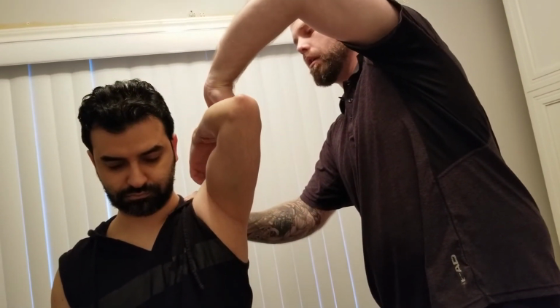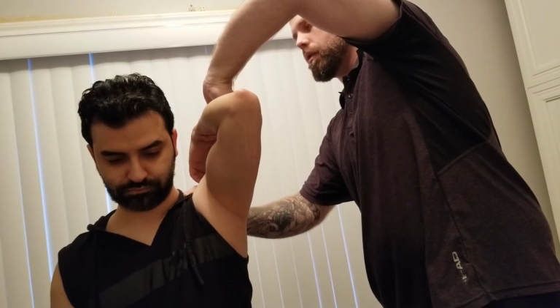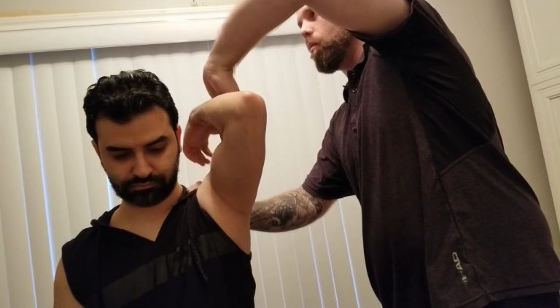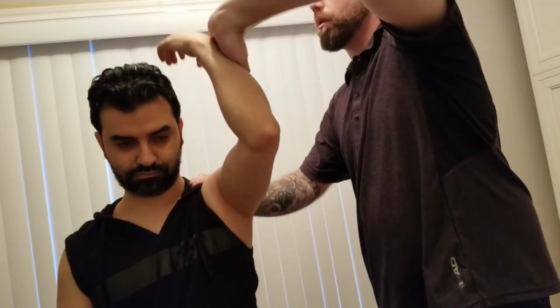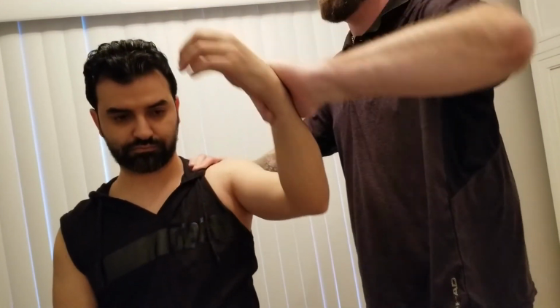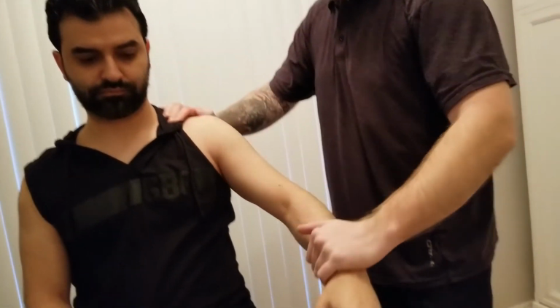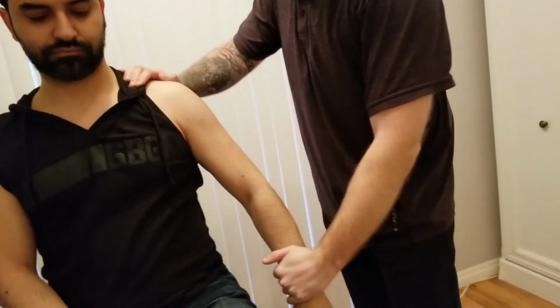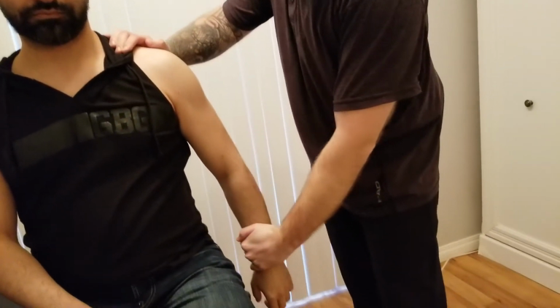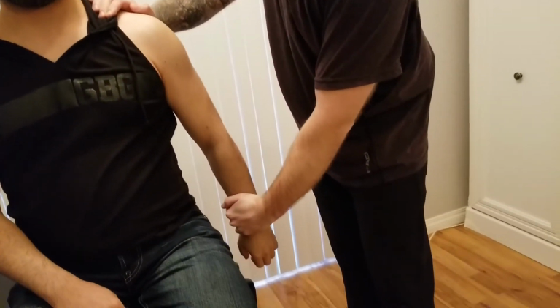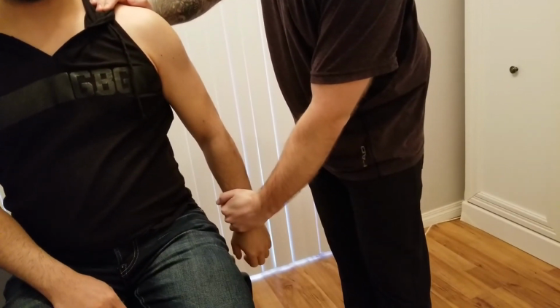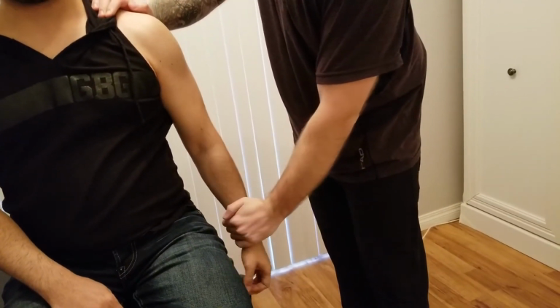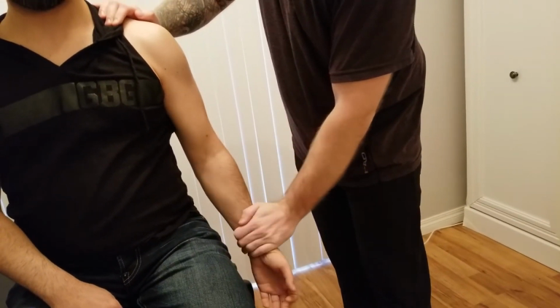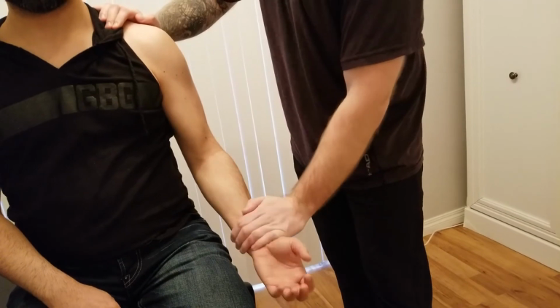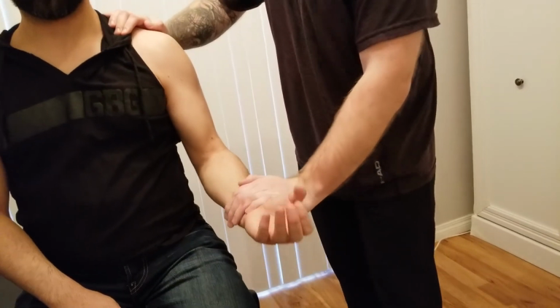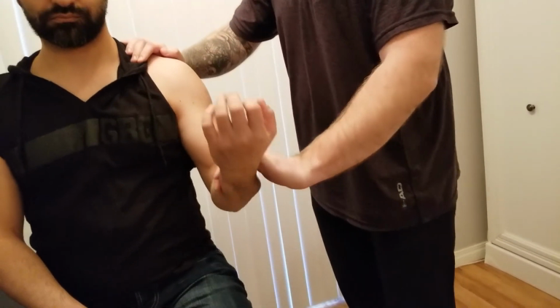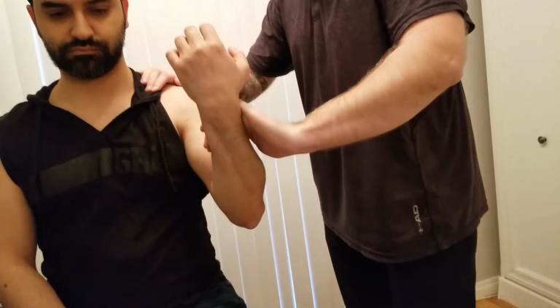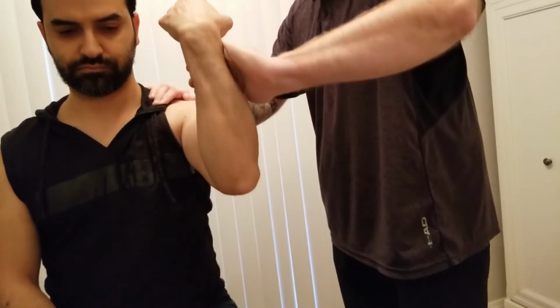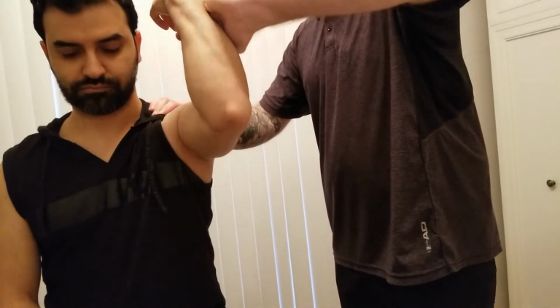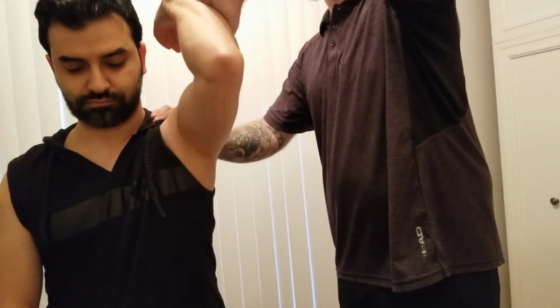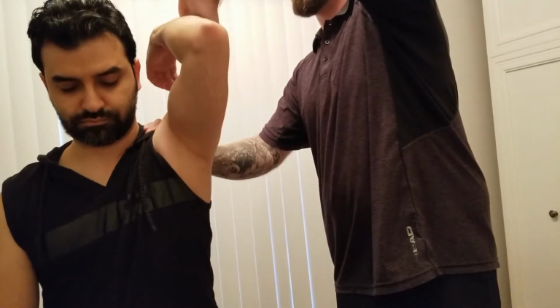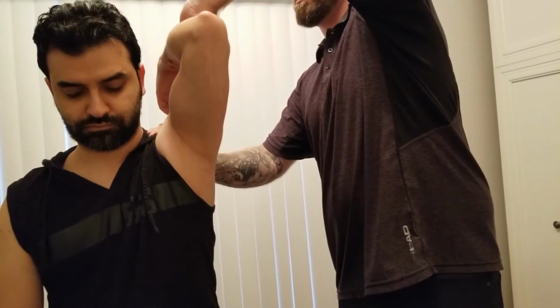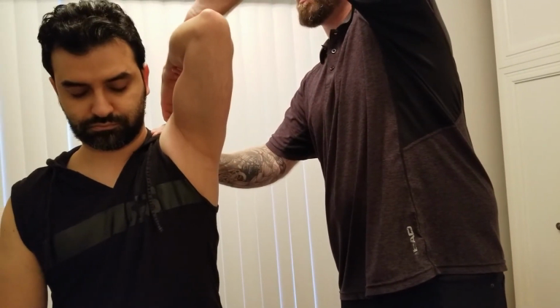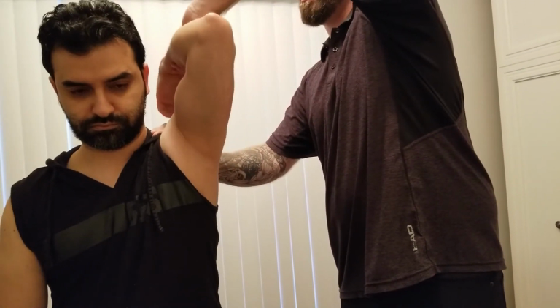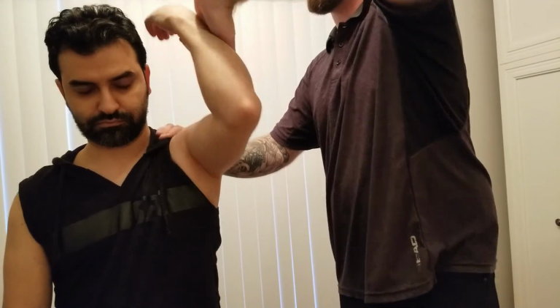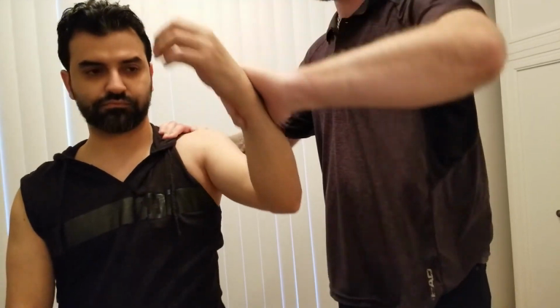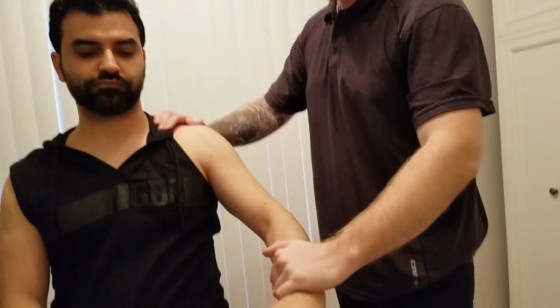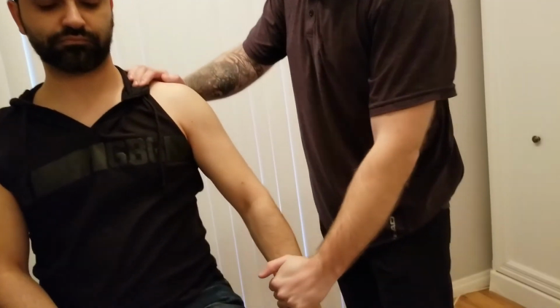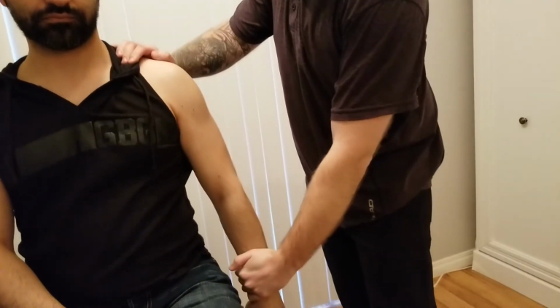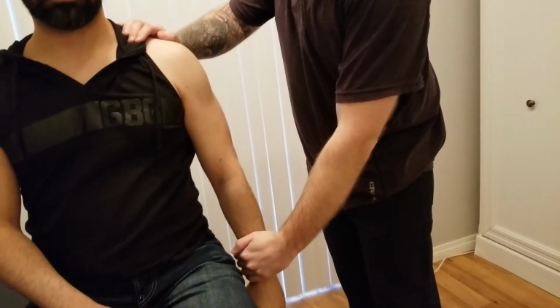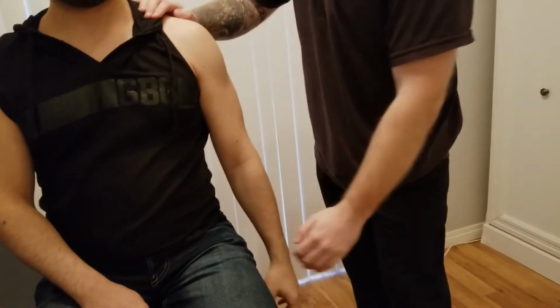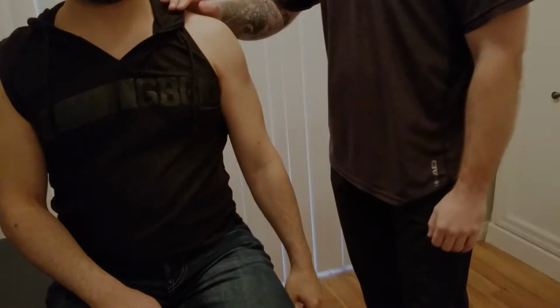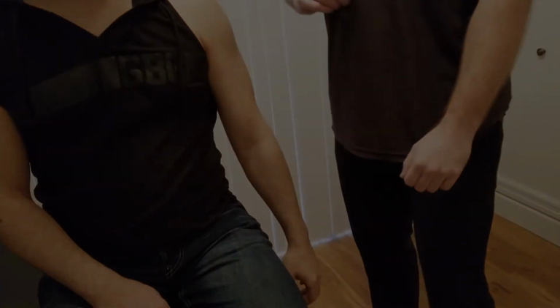So let's do that one more time in more of a fluid motion — turn over into supination, flex the elbow, flex the shoulder, and palm to your shoulder. Excellent. And there's the complete concentric action for biceps brachii.